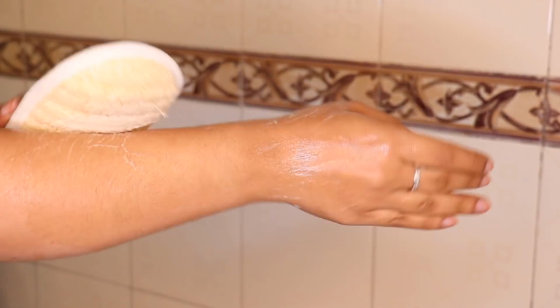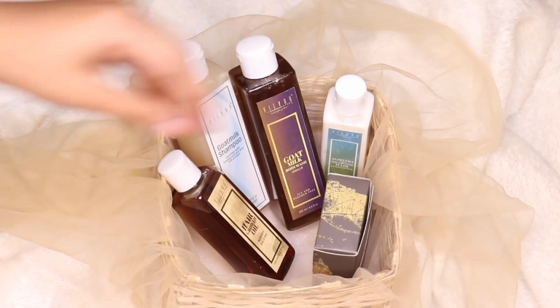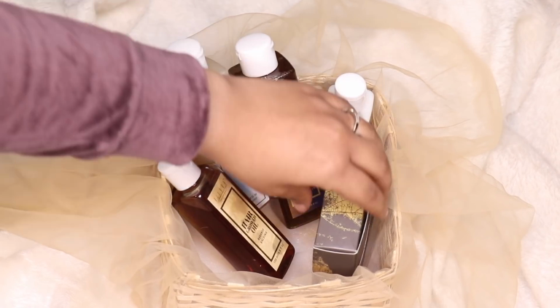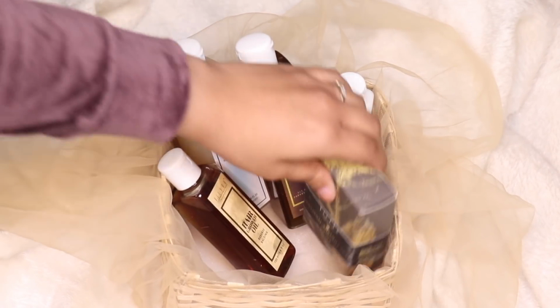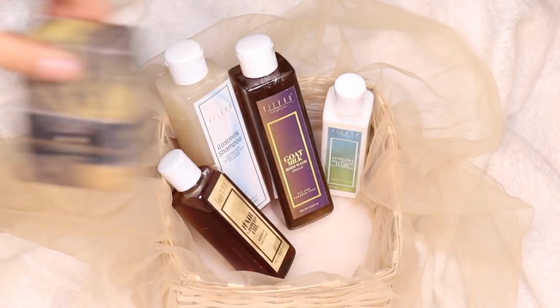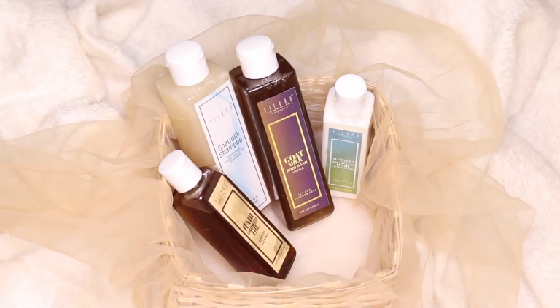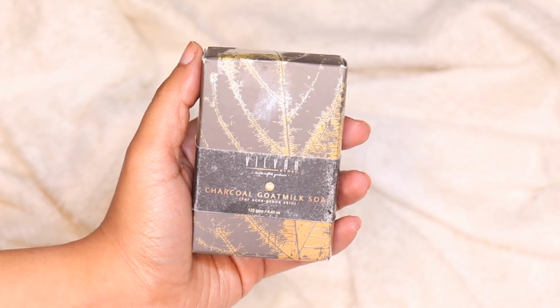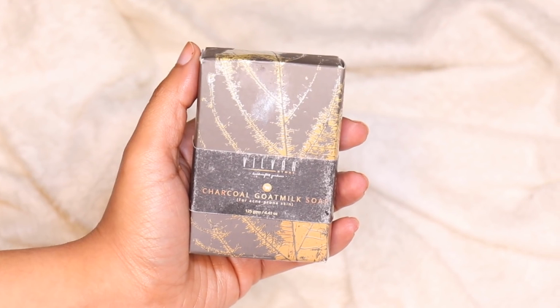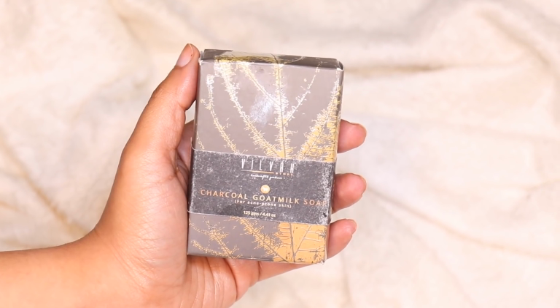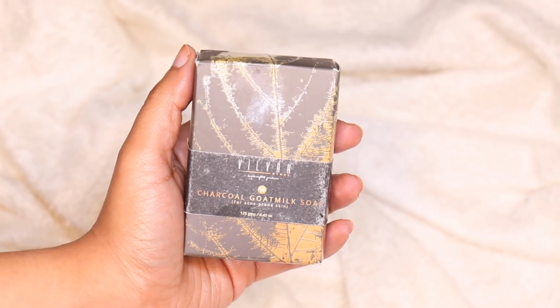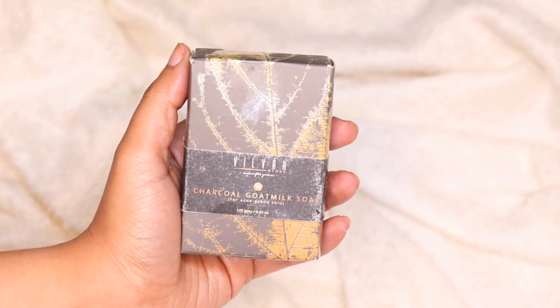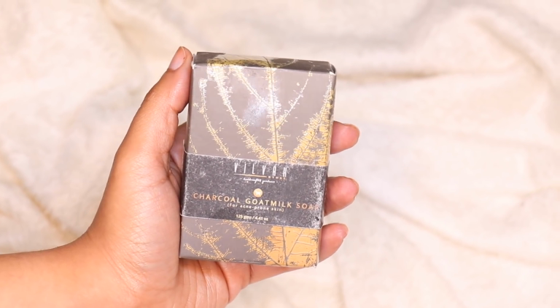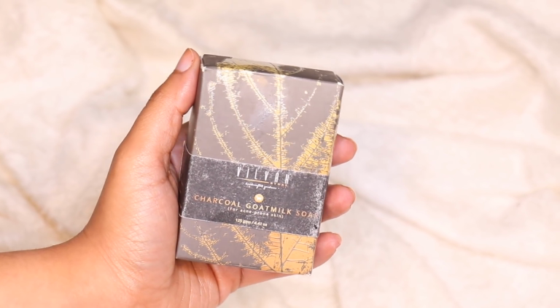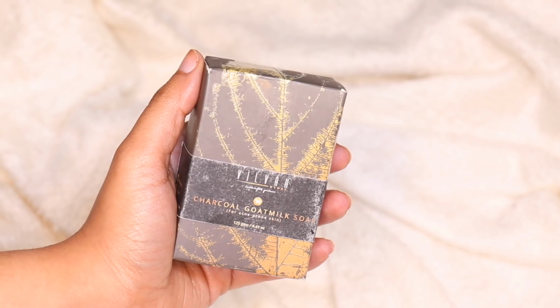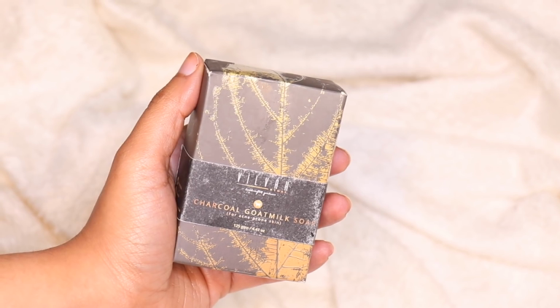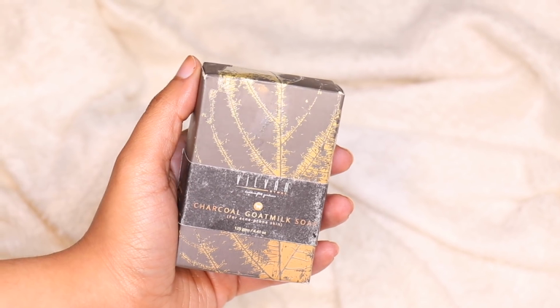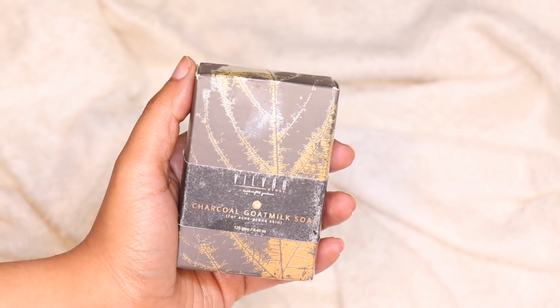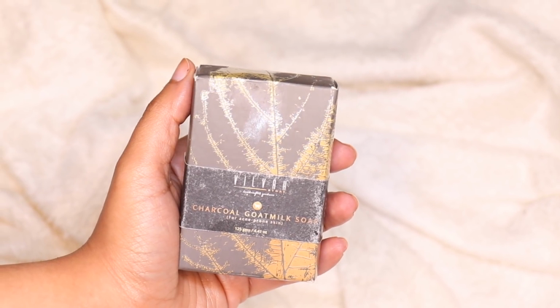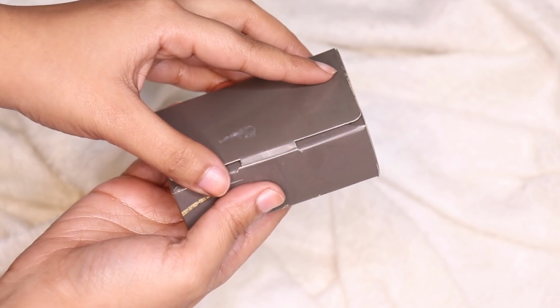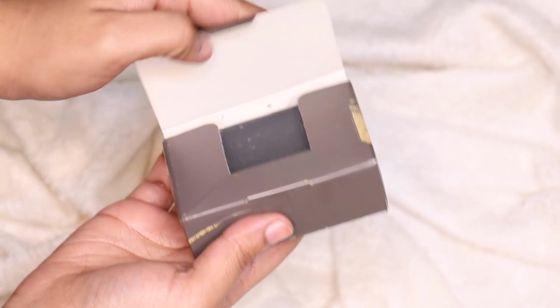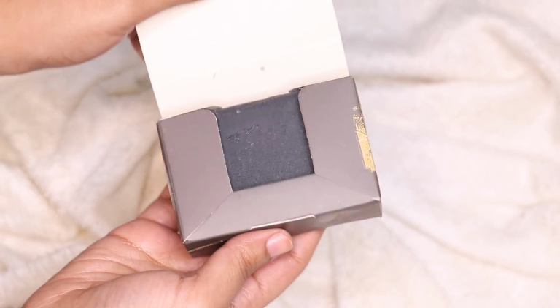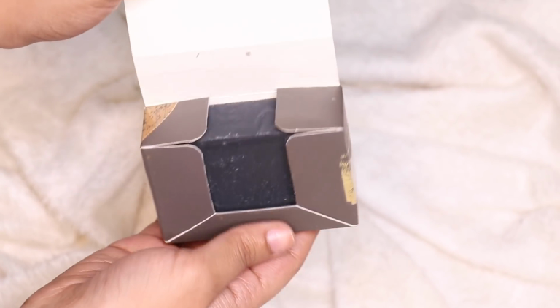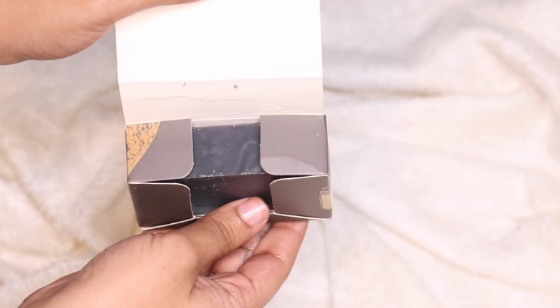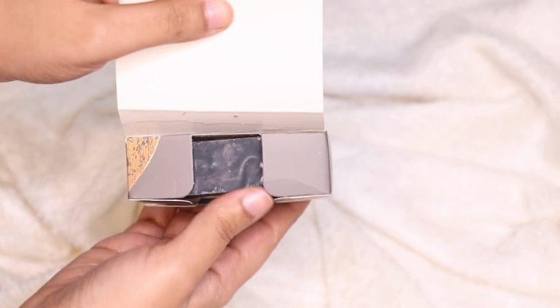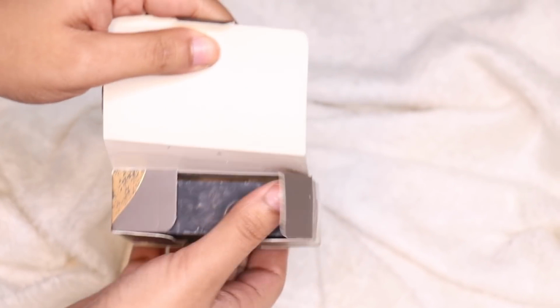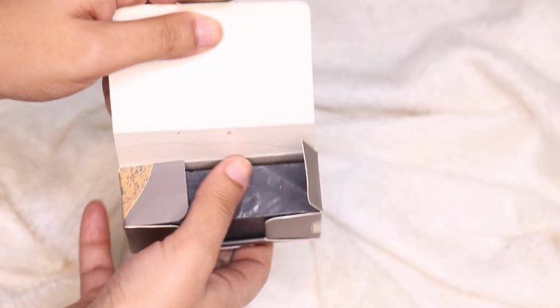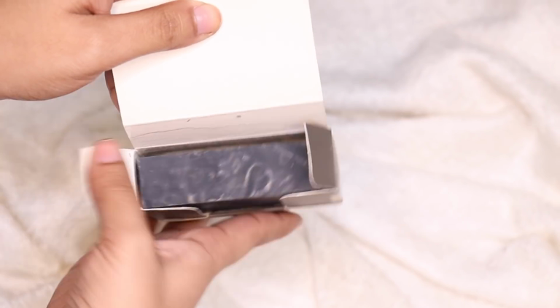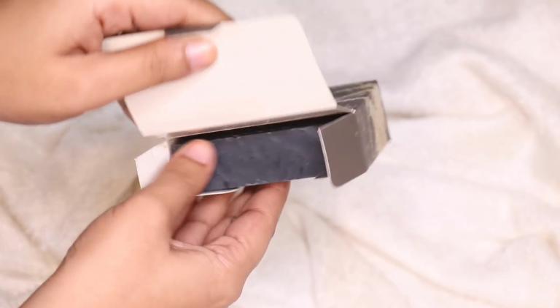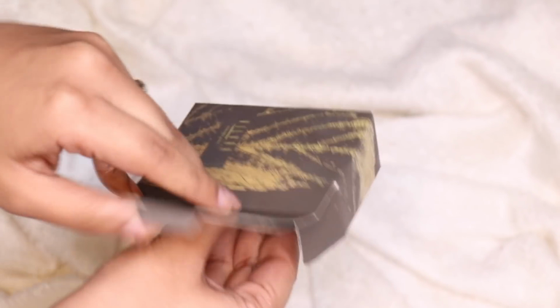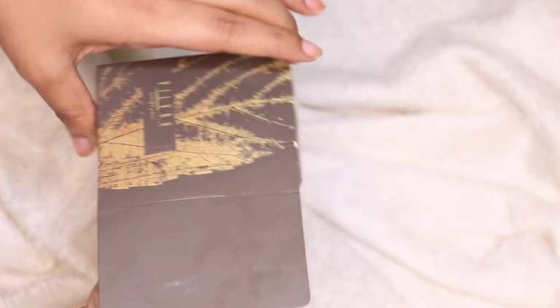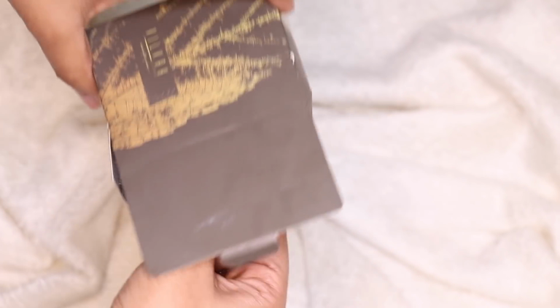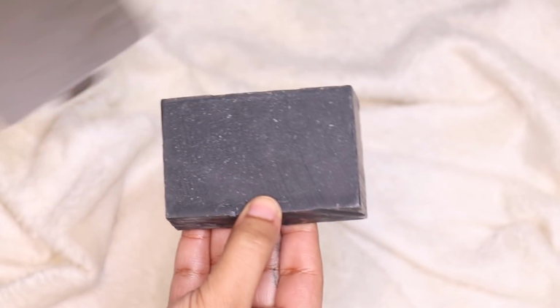I'm a body wash person, but some of you might love soaps — they also have a huge variety of soaps which are handcrafted and free of any SLS and paraben components. This is the charcoal goat milk soap, which is great for people who have acne-prone skin.